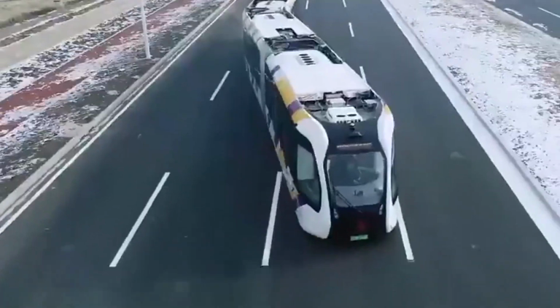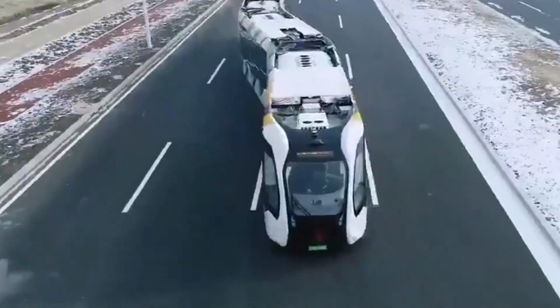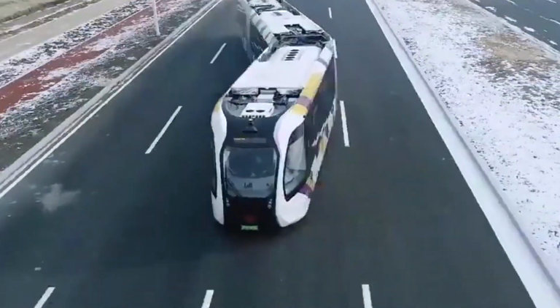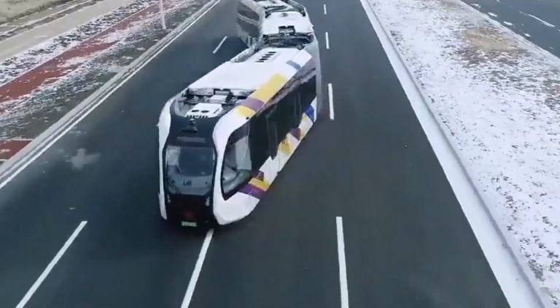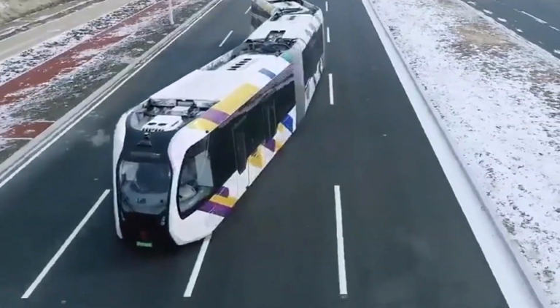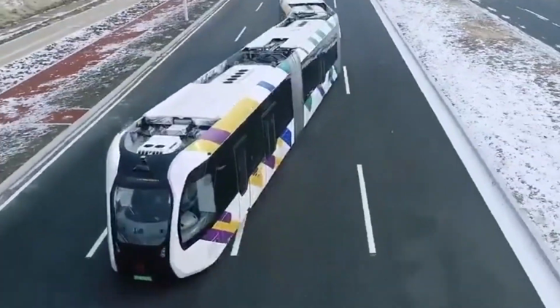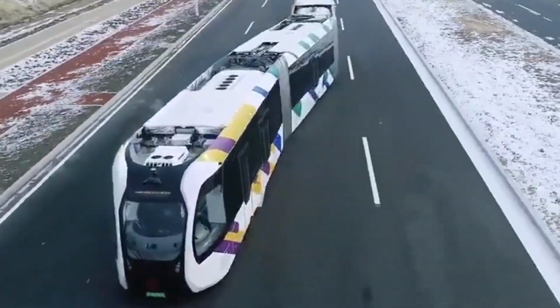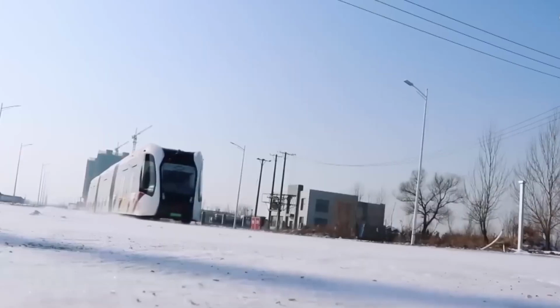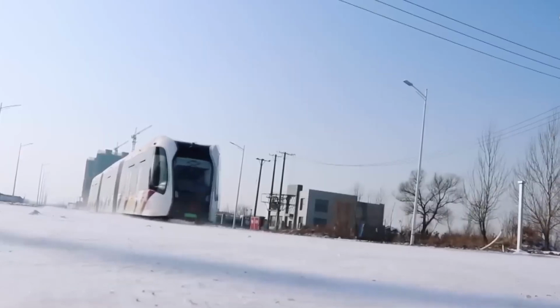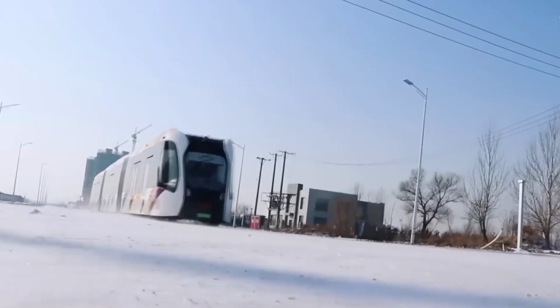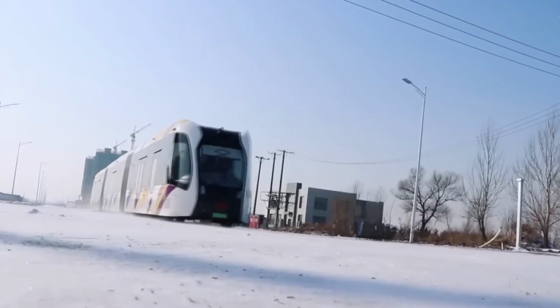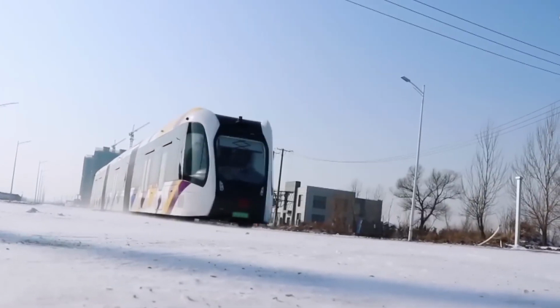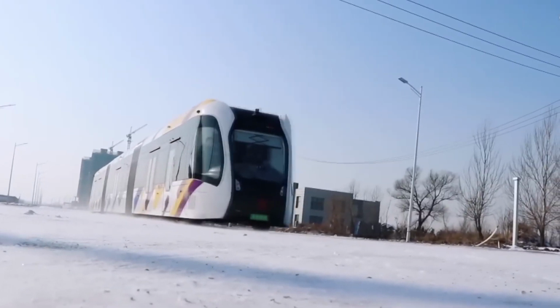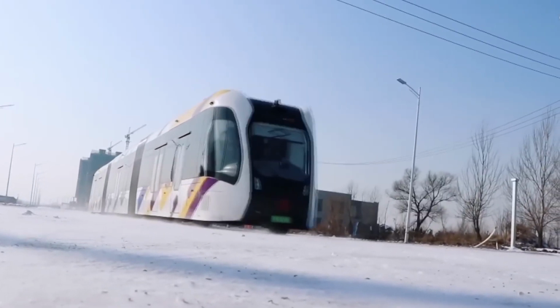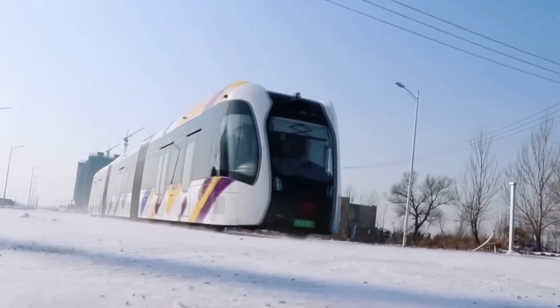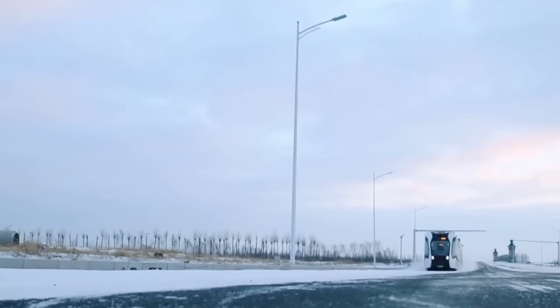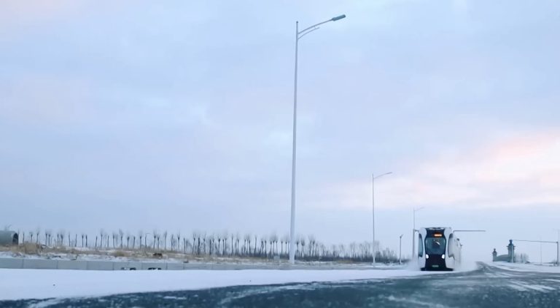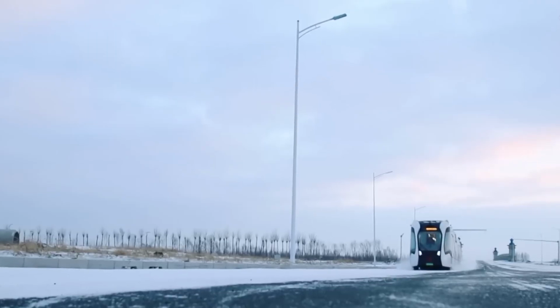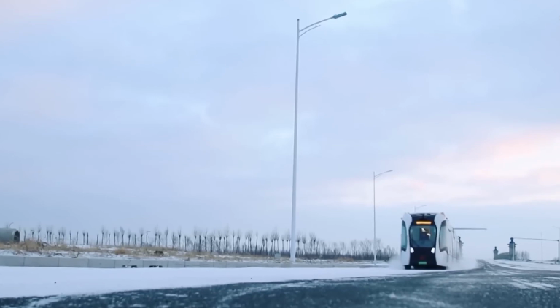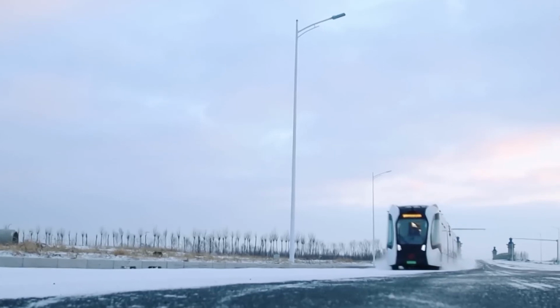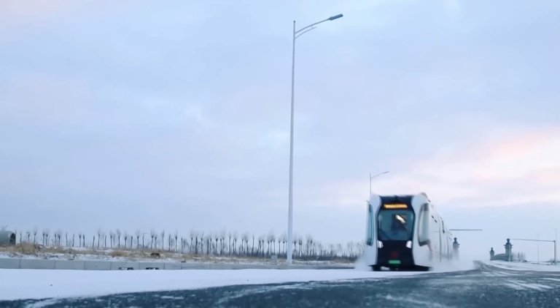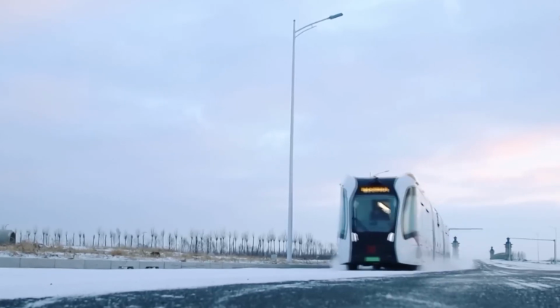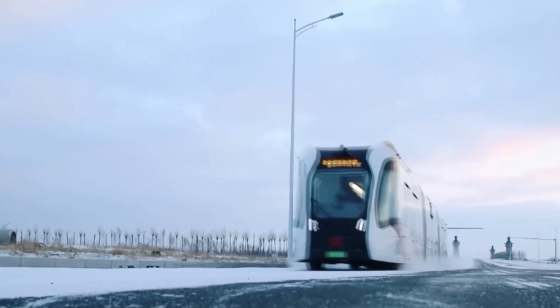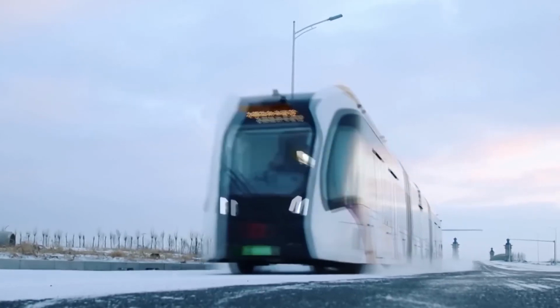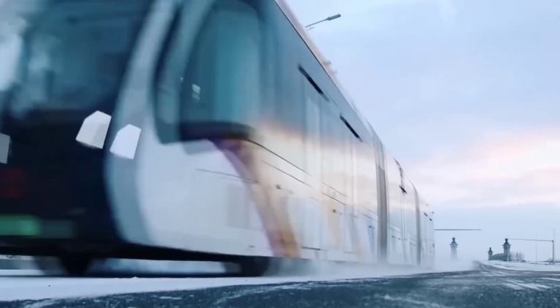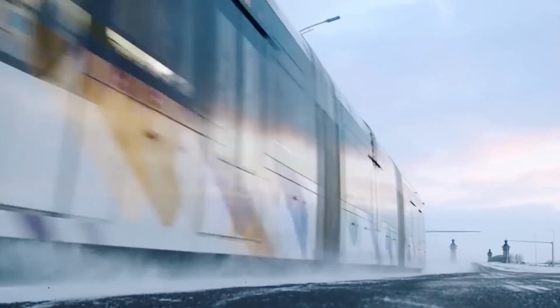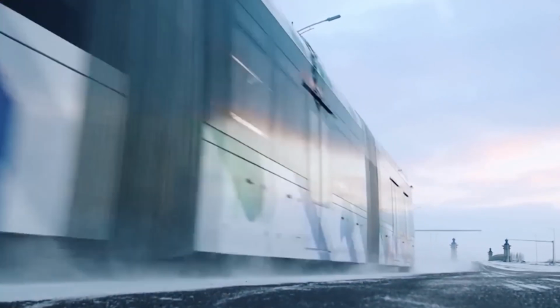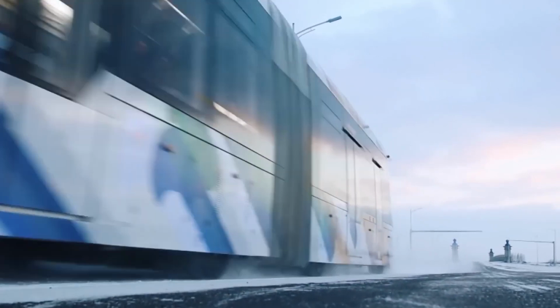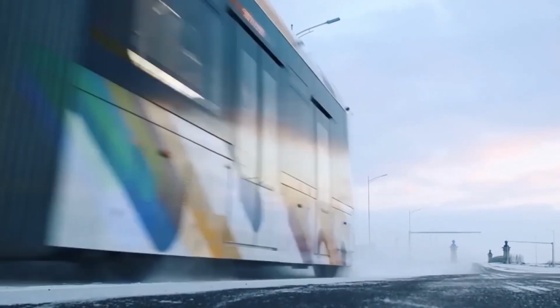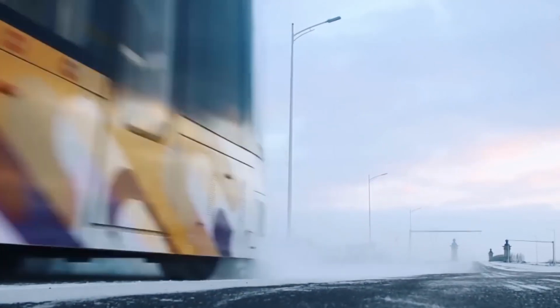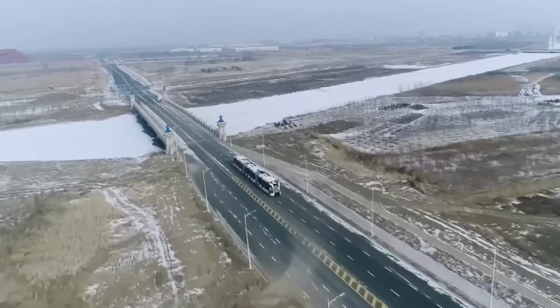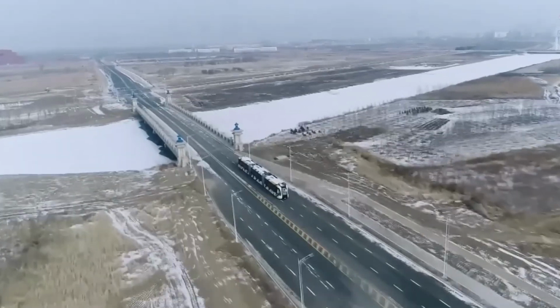Picture this: sleek, futuristic trains navigating bustling city streets without a track in sight. This isn't science fiction — it's the Eert, a marvel of efficiency and sustainability.